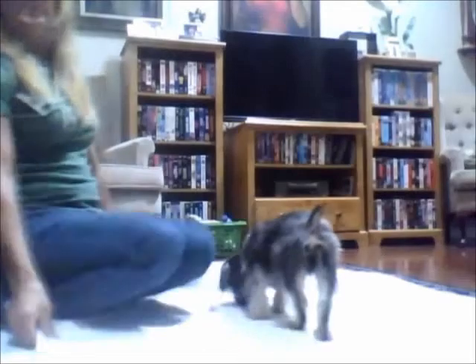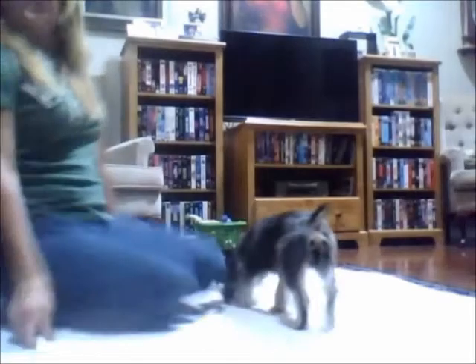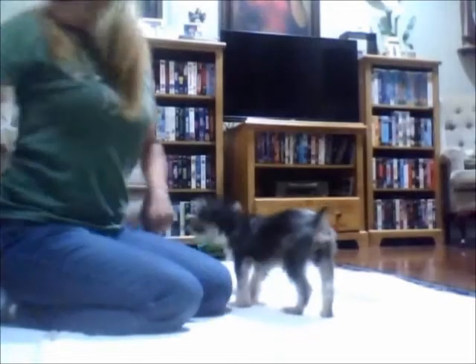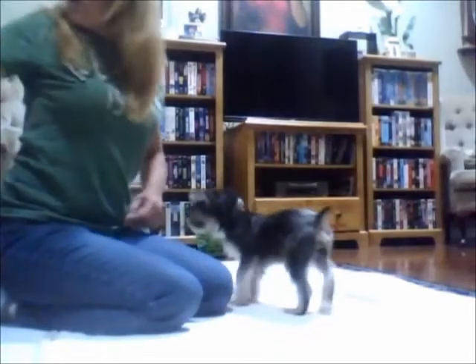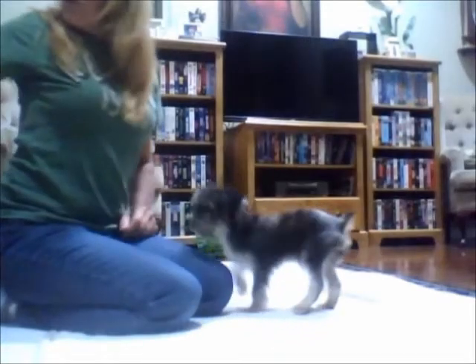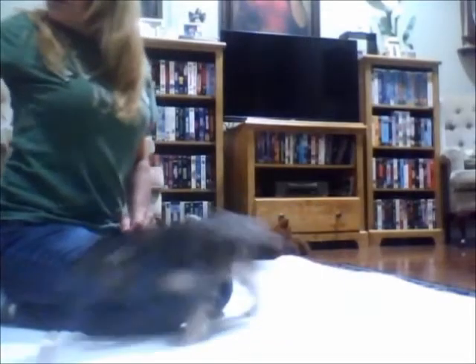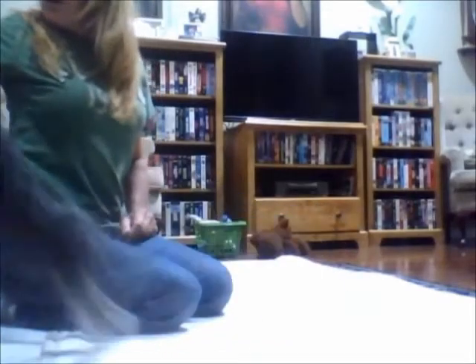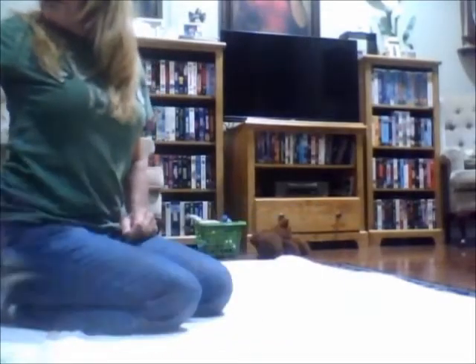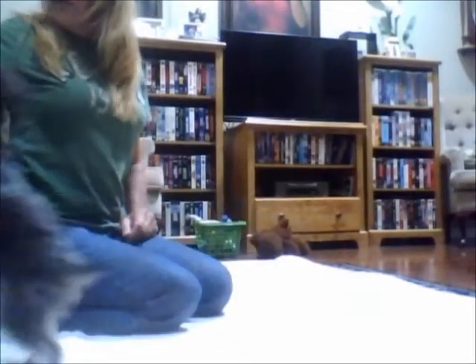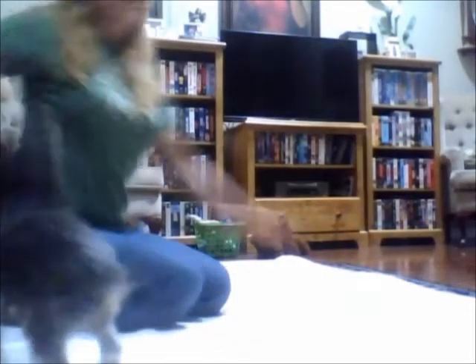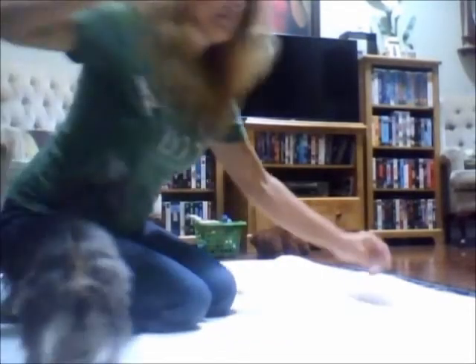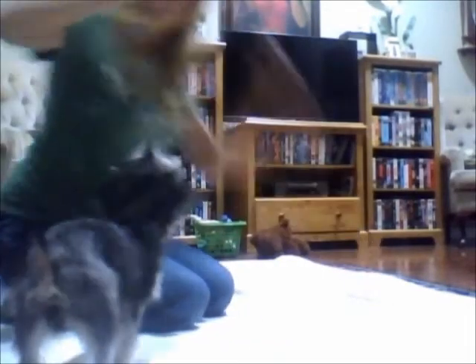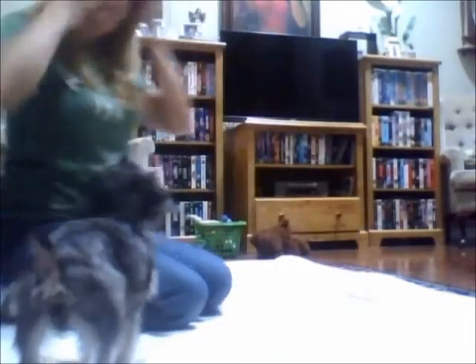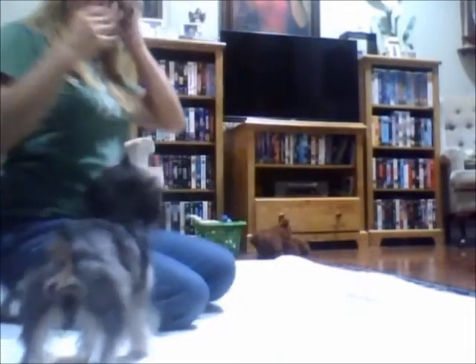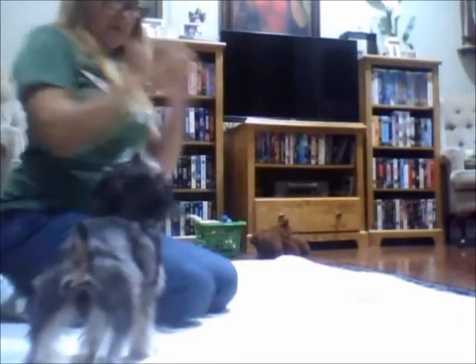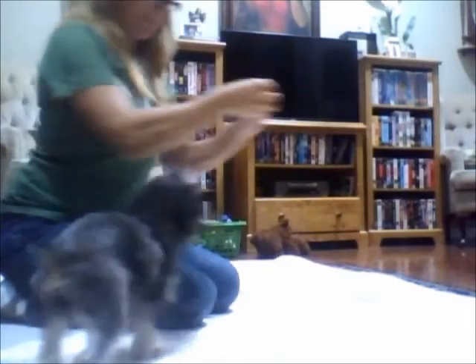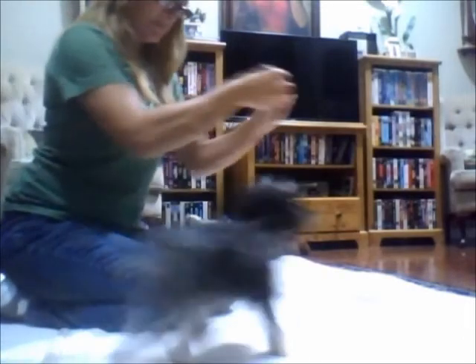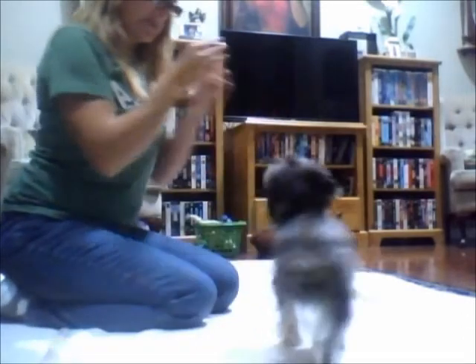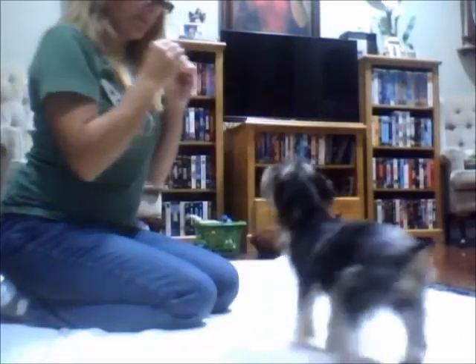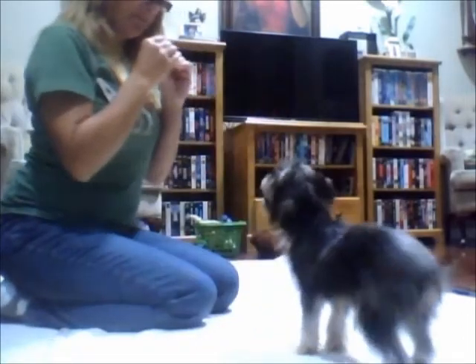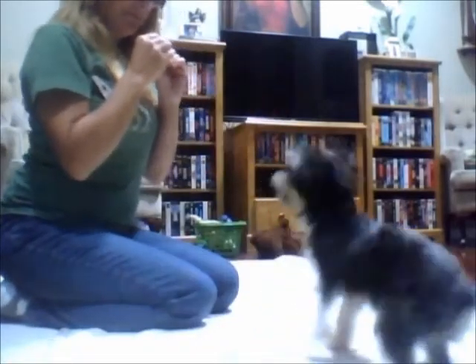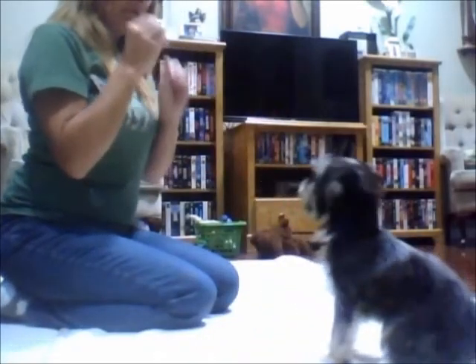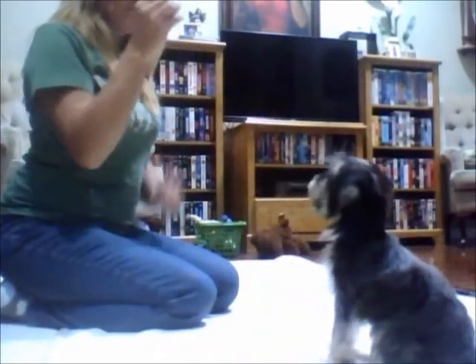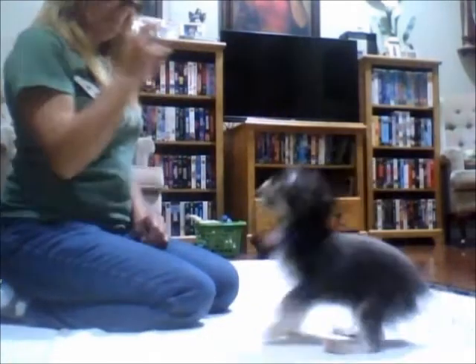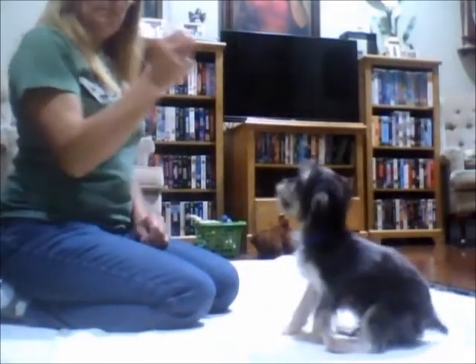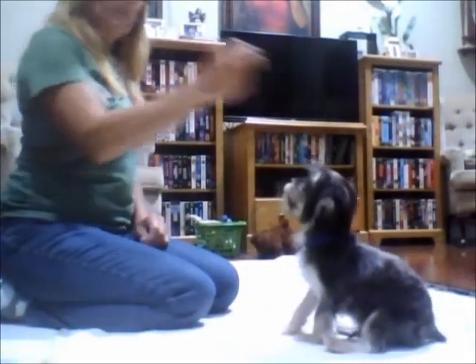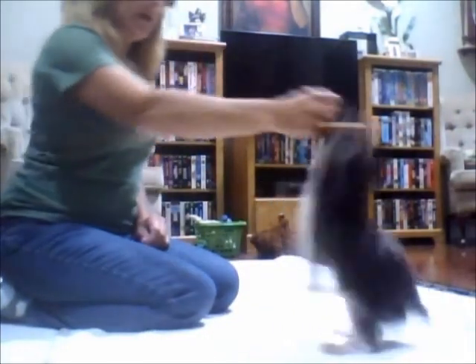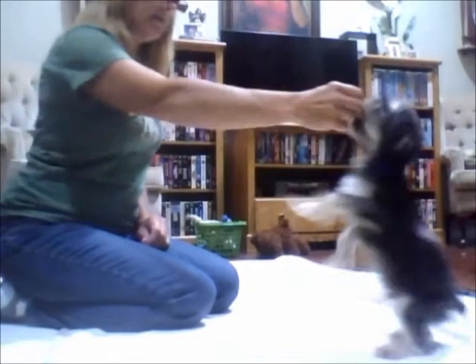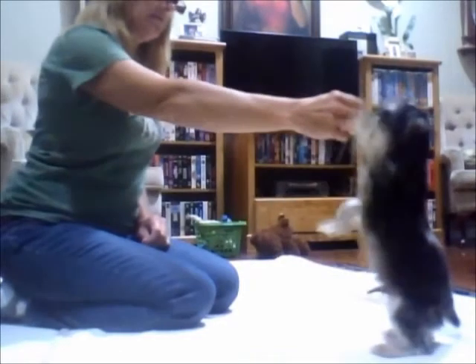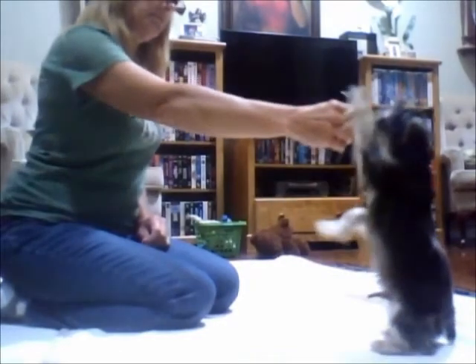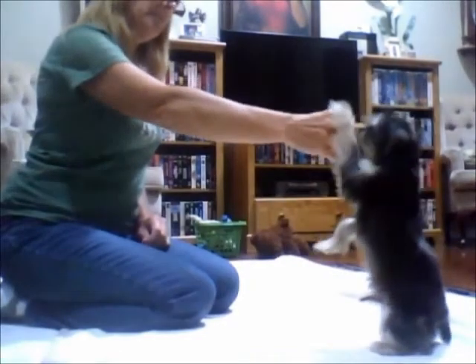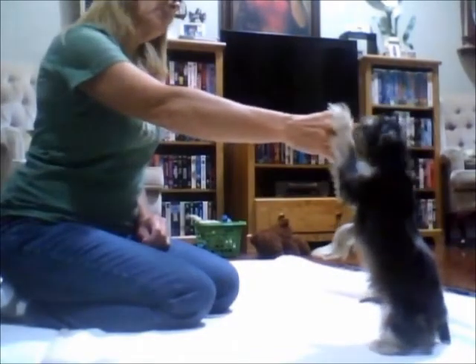All right, we're going to go over mobile. He's progressed this week. Come here, sit. Come on. Sit. Stand. Good boy.